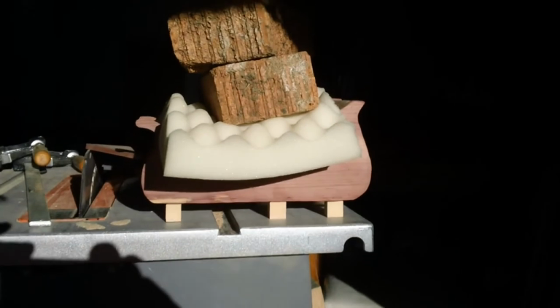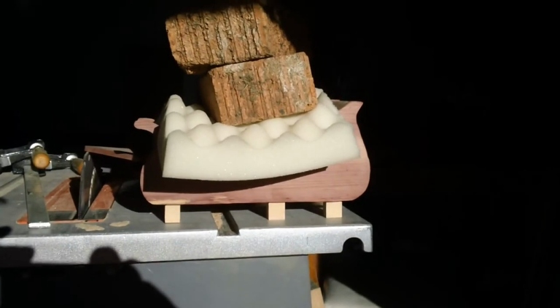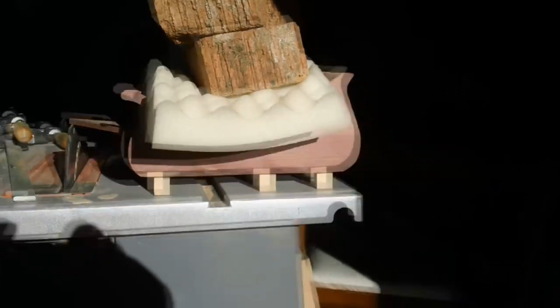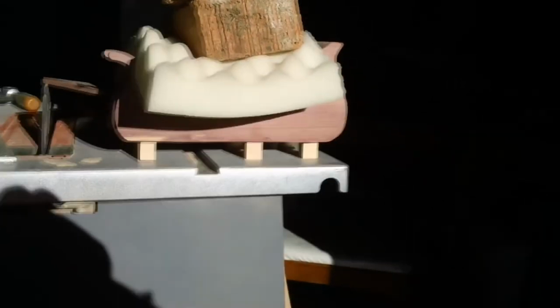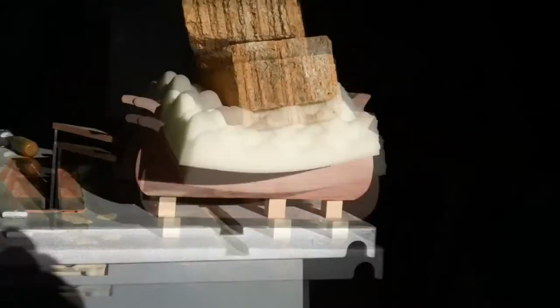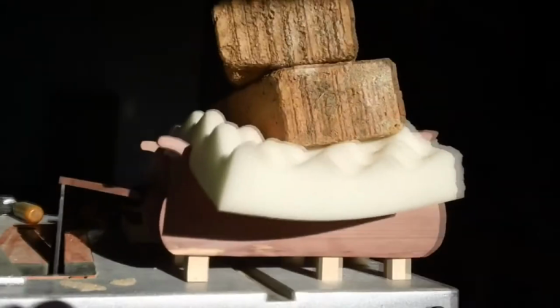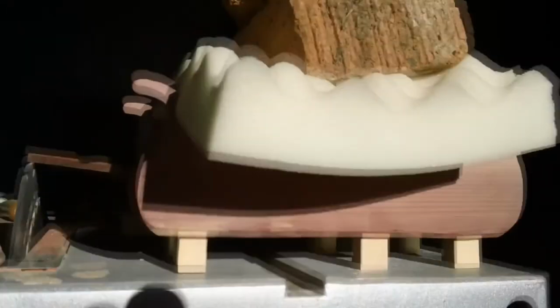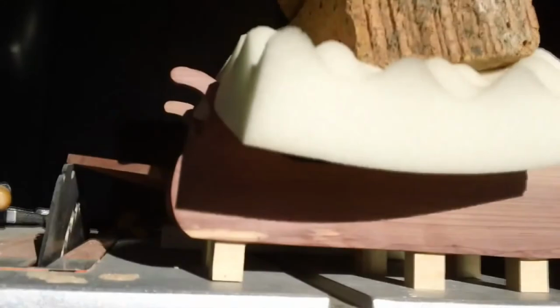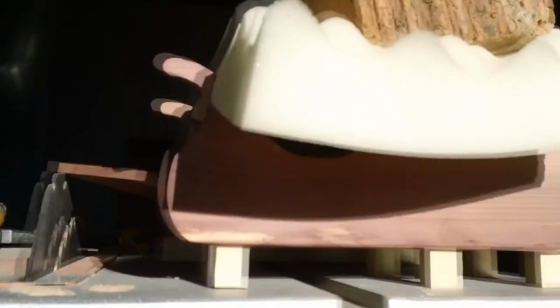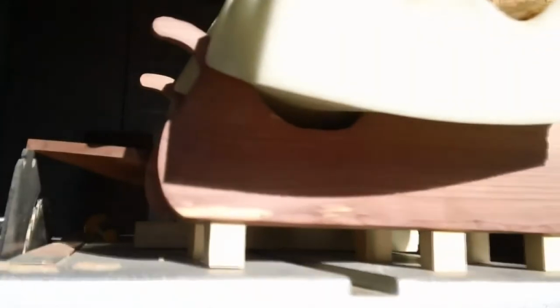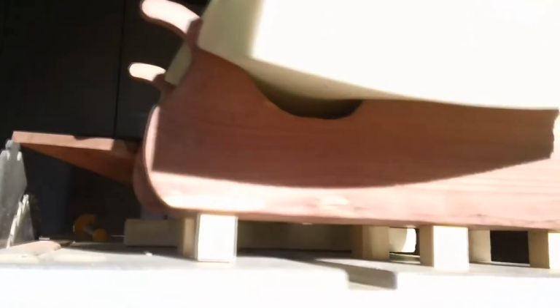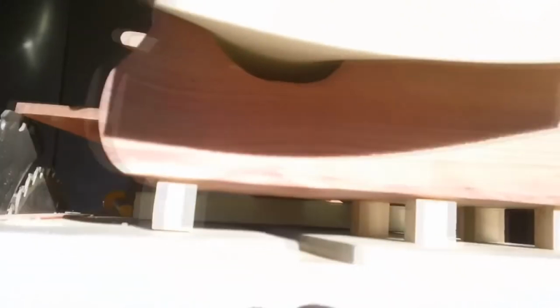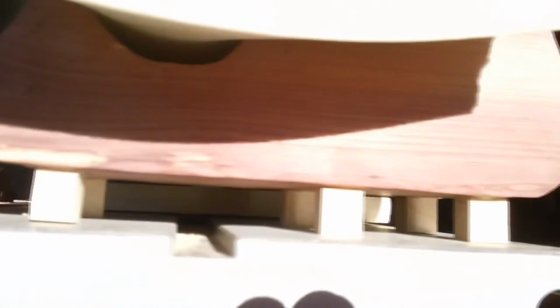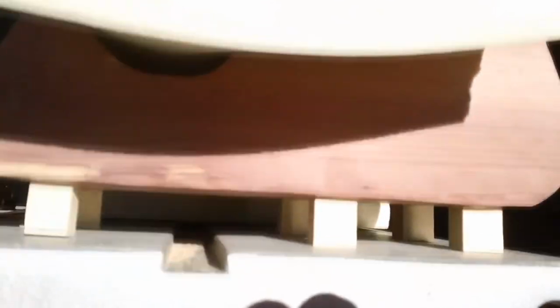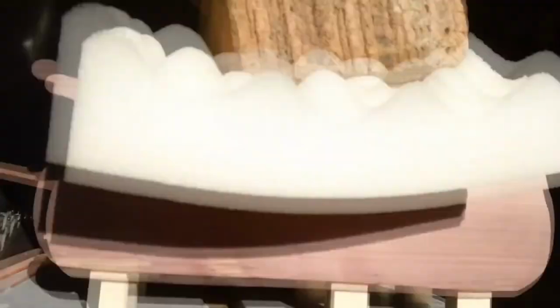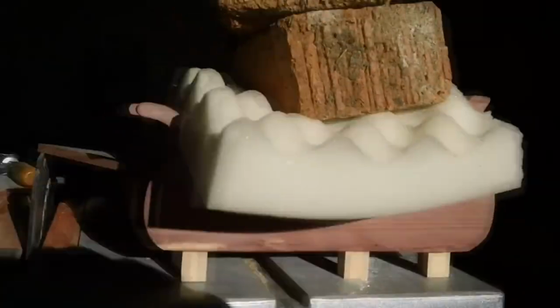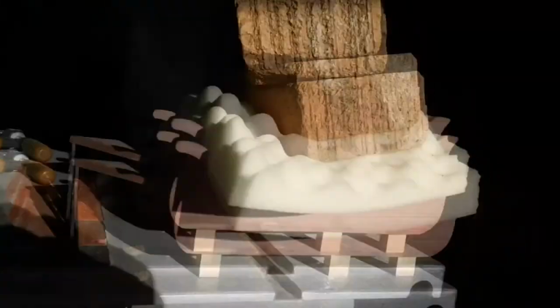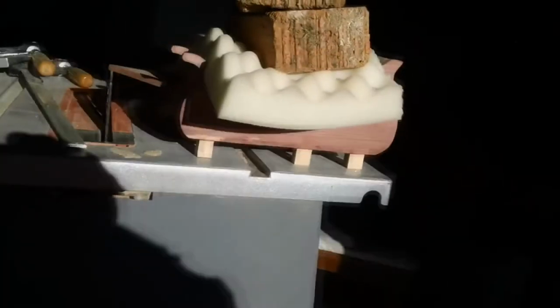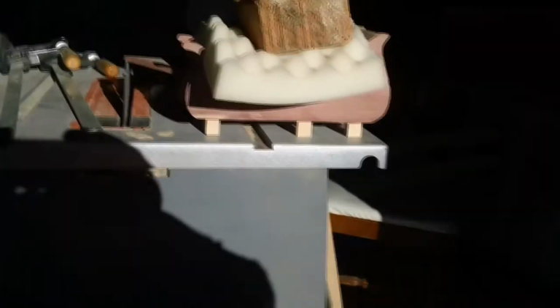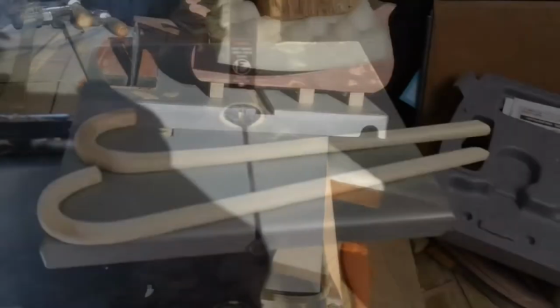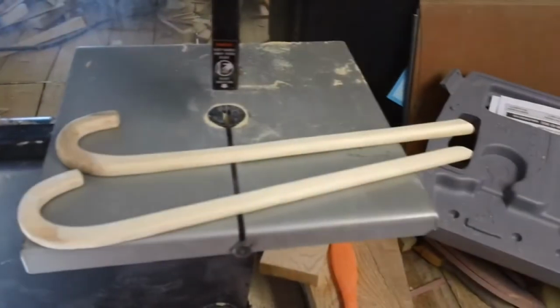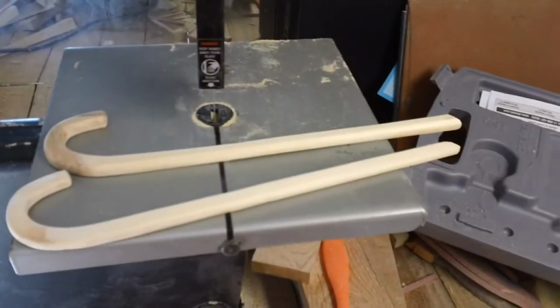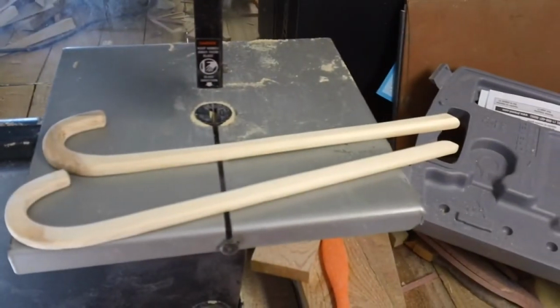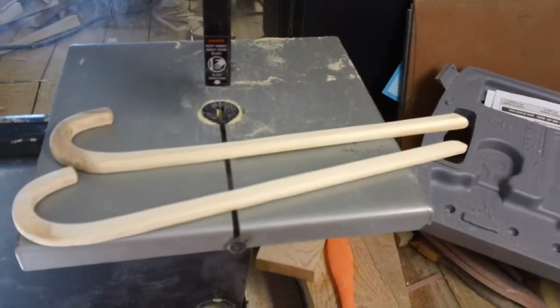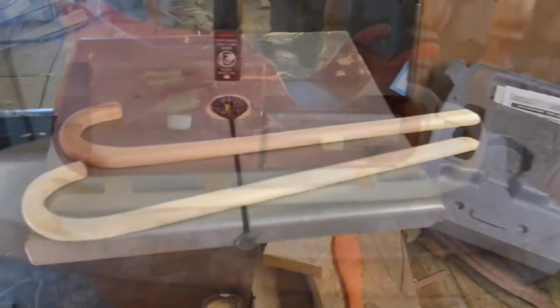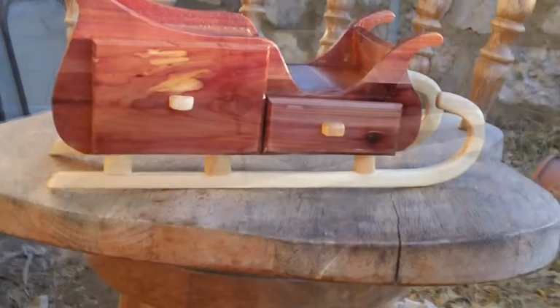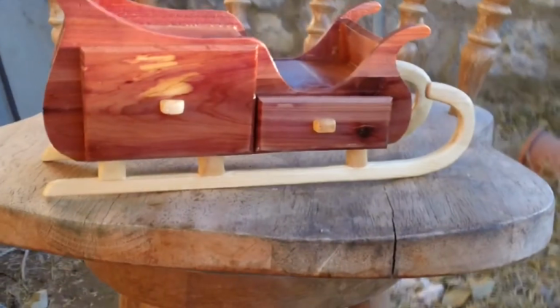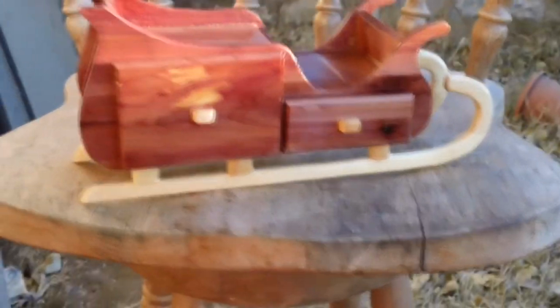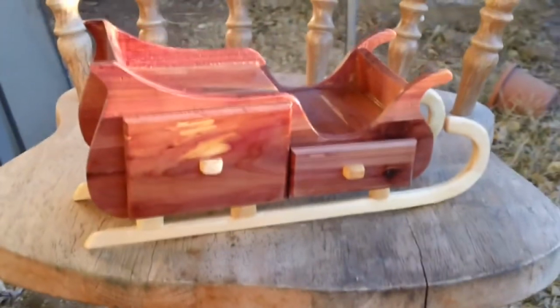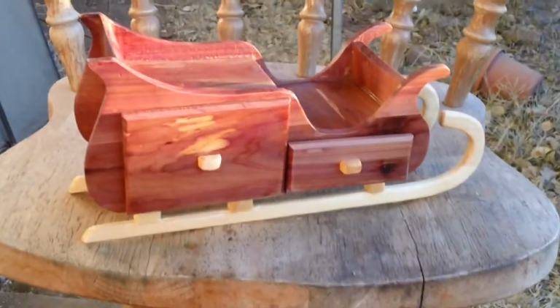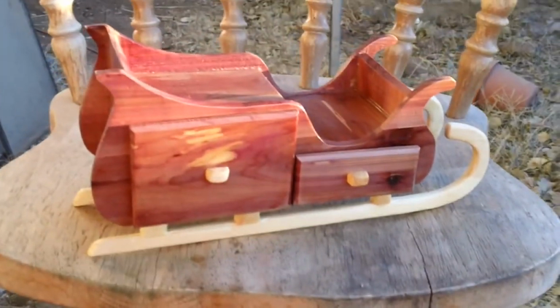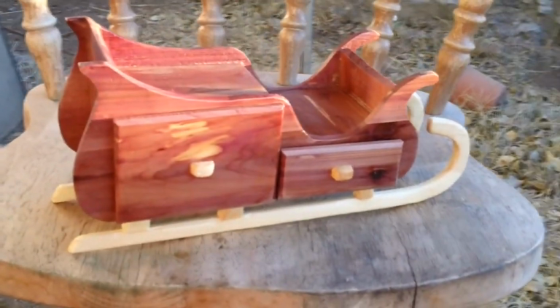For the bottom of my sleigh, I made supports for the blades and added weight on top while gluing up. Presto! The blades are made and I attached them to my sleigh.